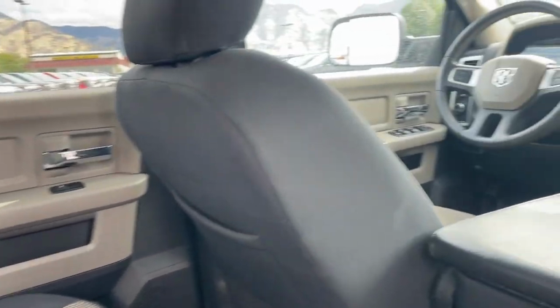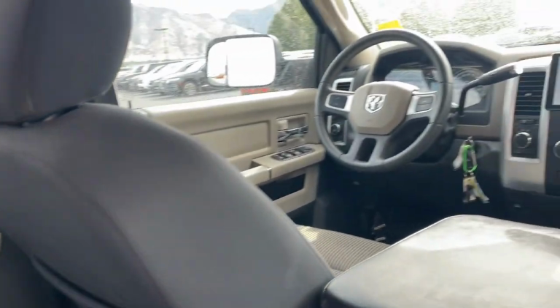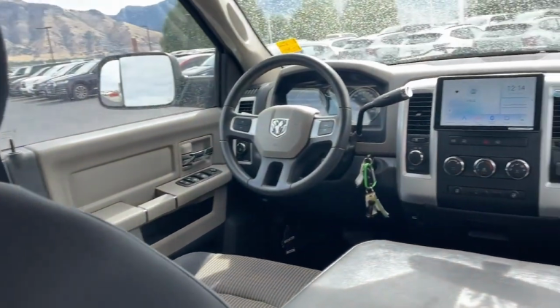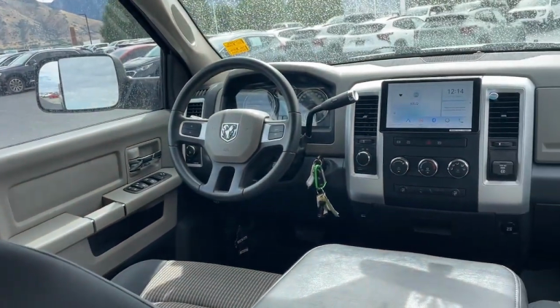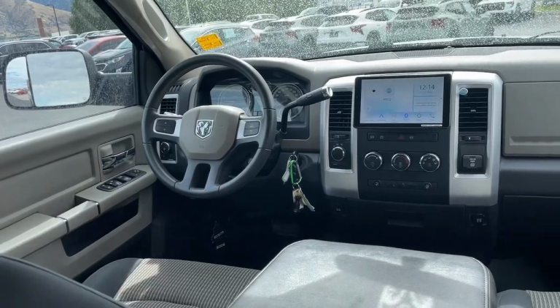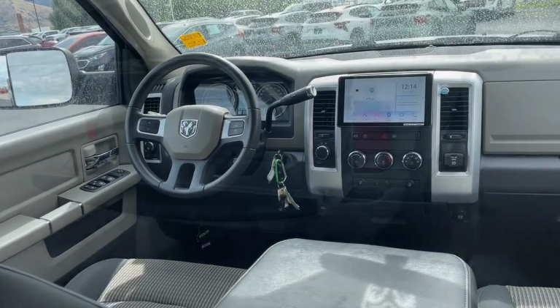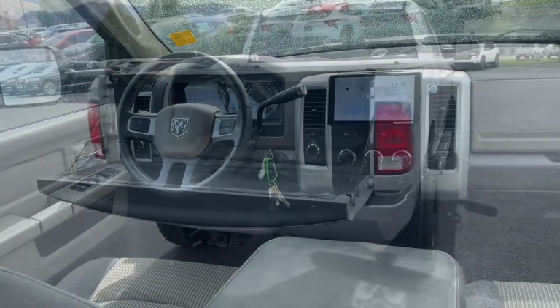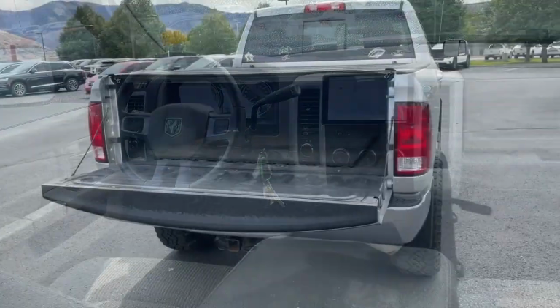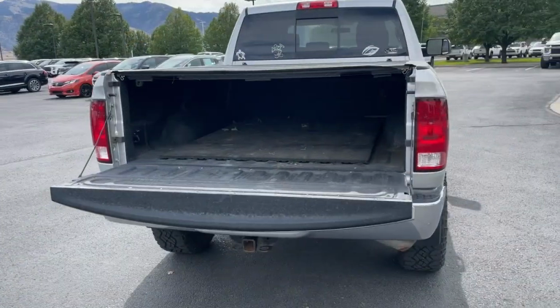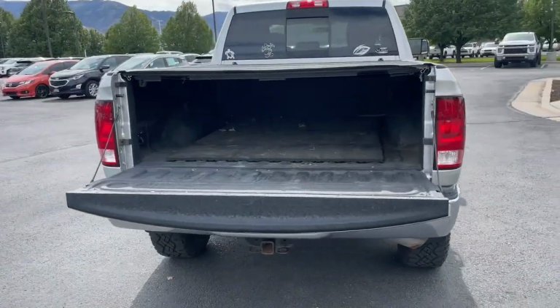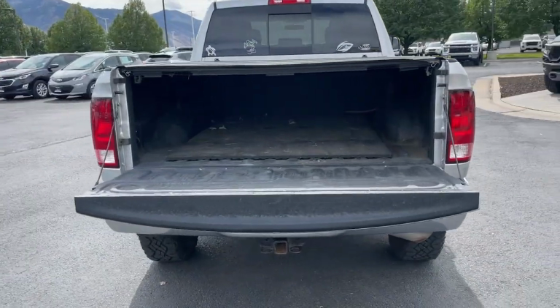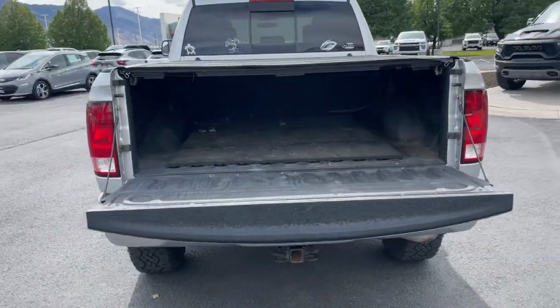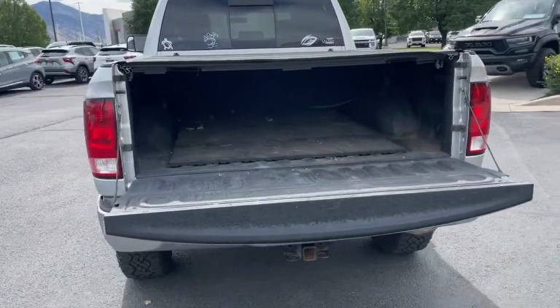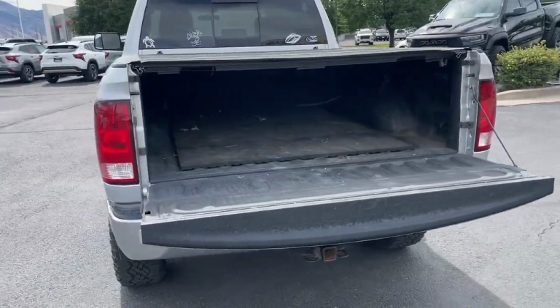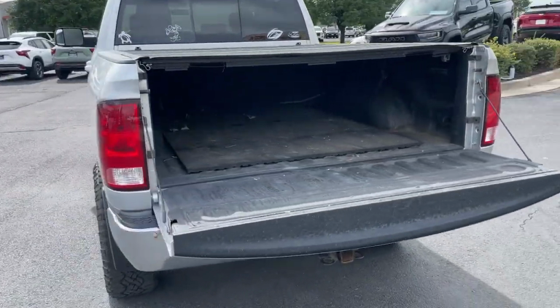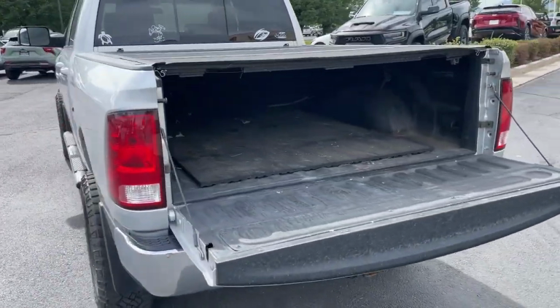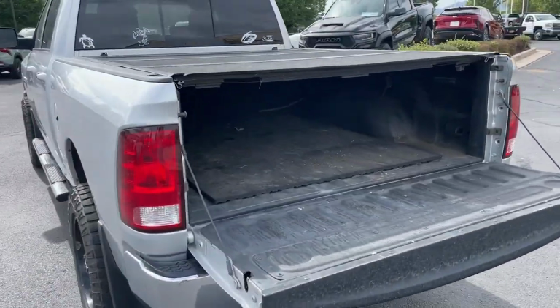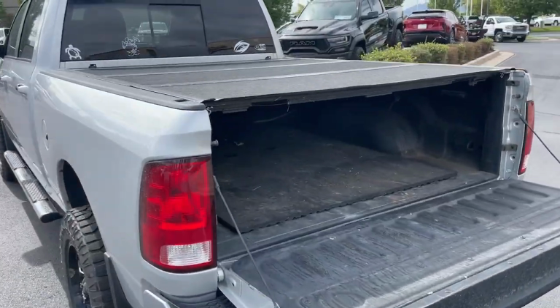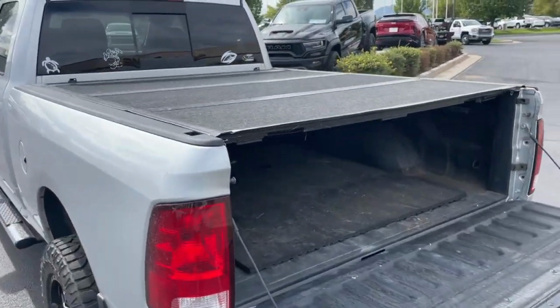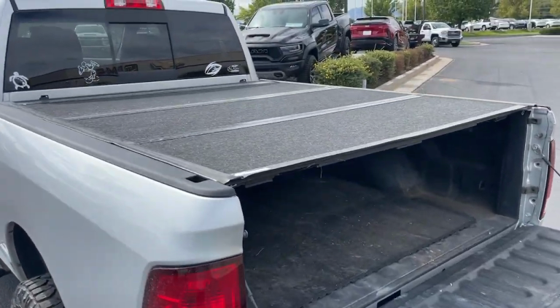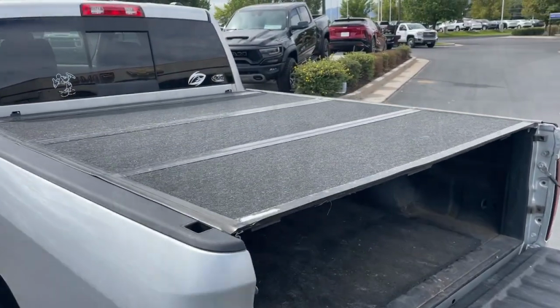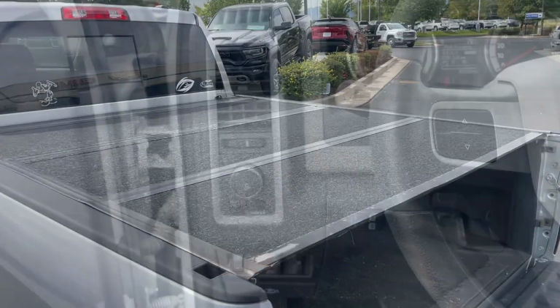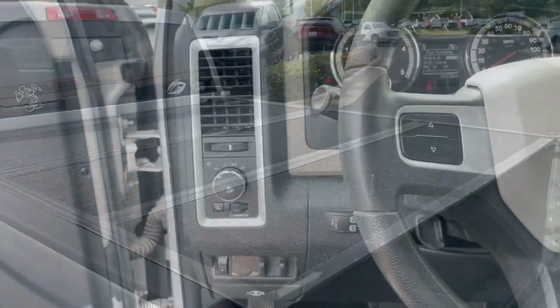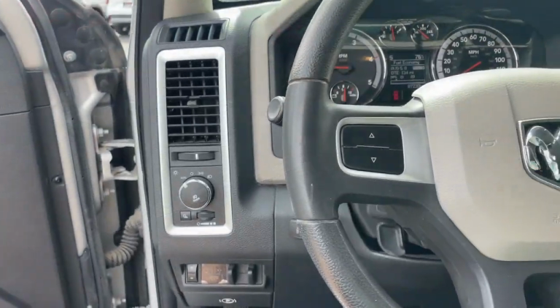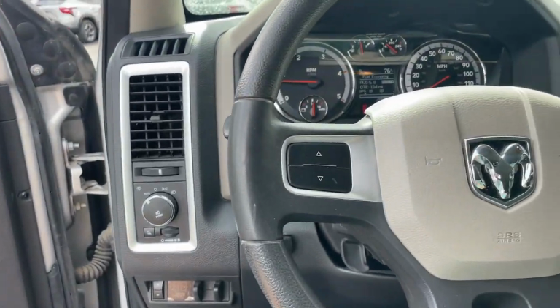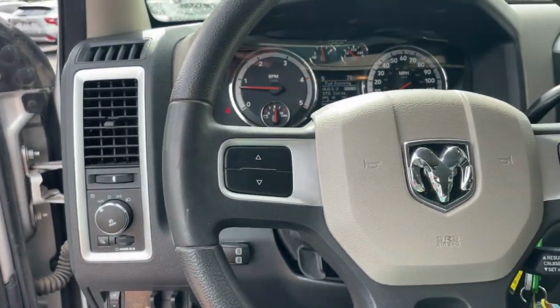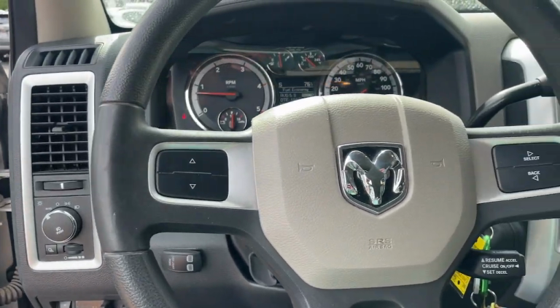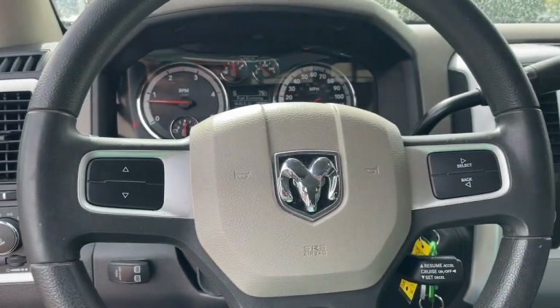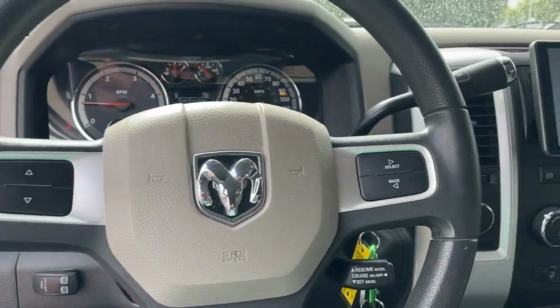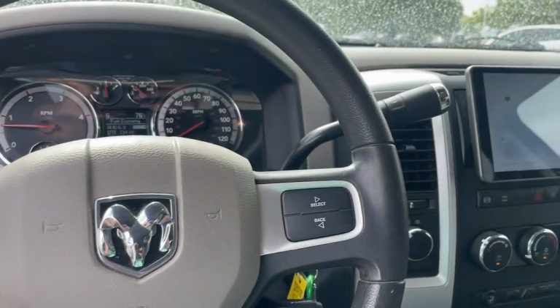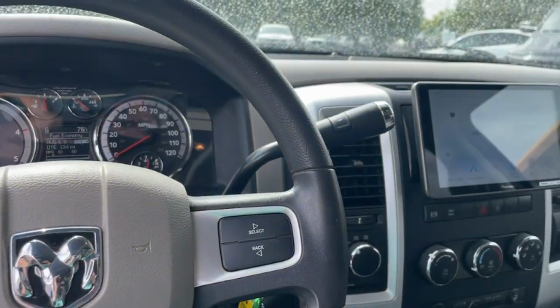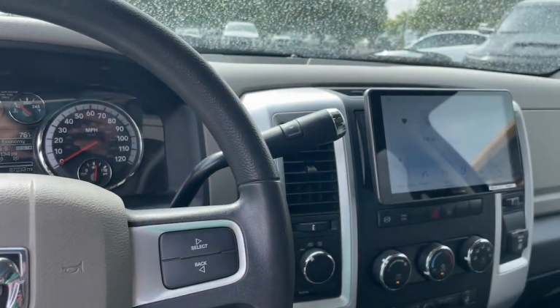Feel confident about every job in this super strong 3500. Treat yourself to a test drive today. Our staff will toss you the keys and give you an outstanding customer experience.